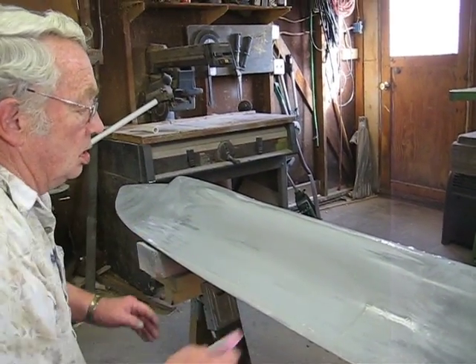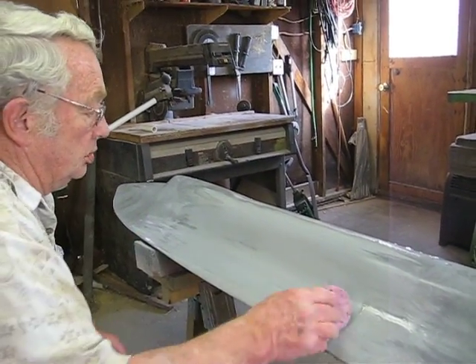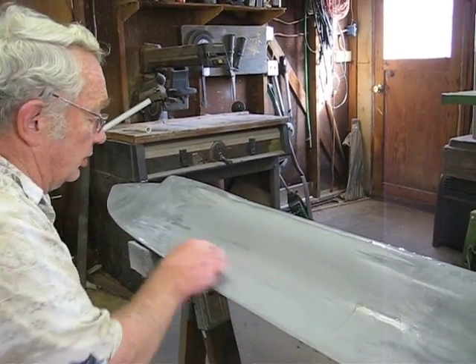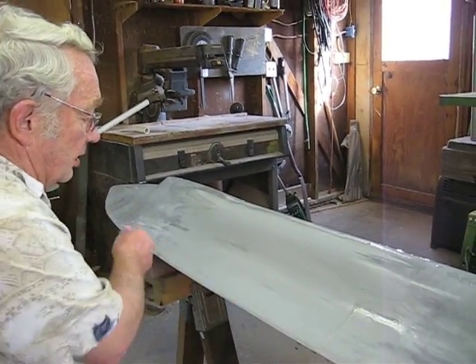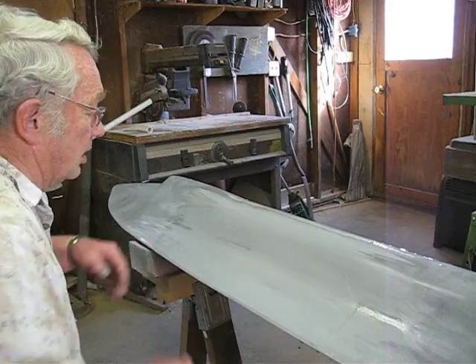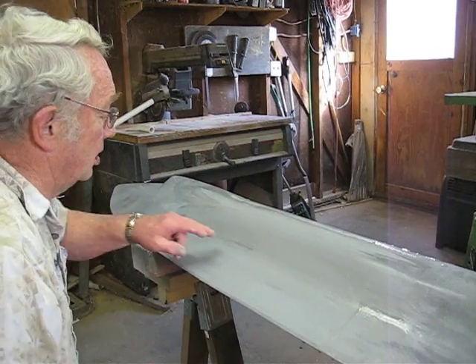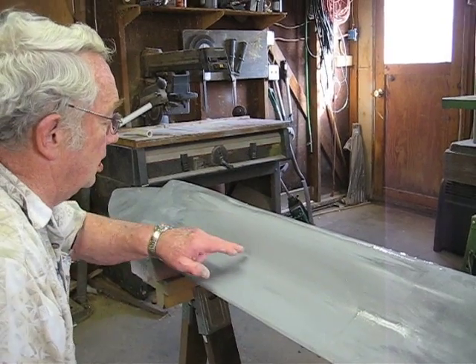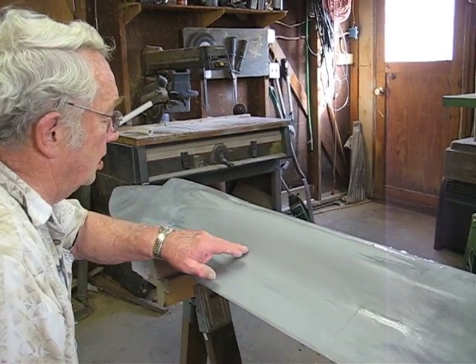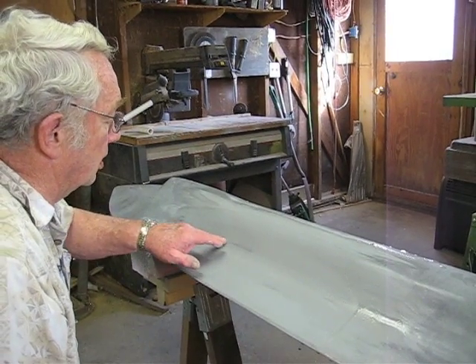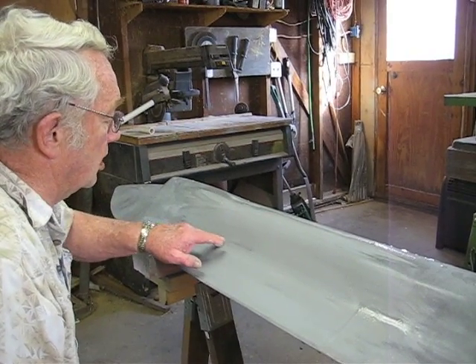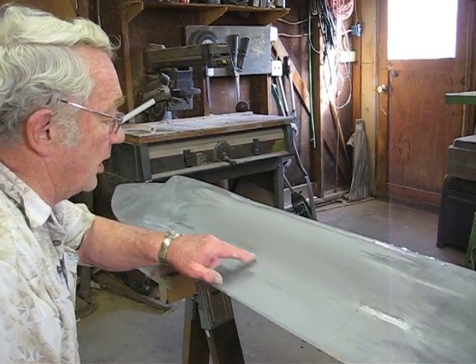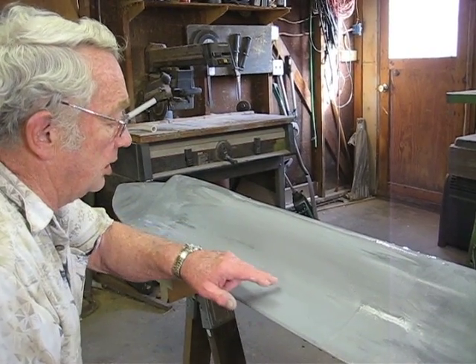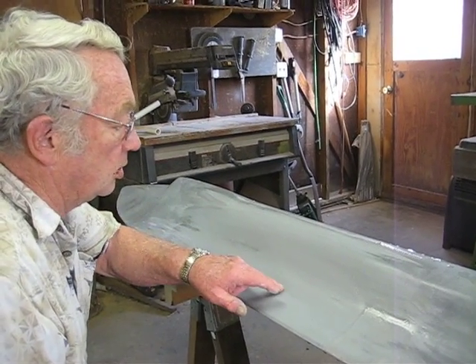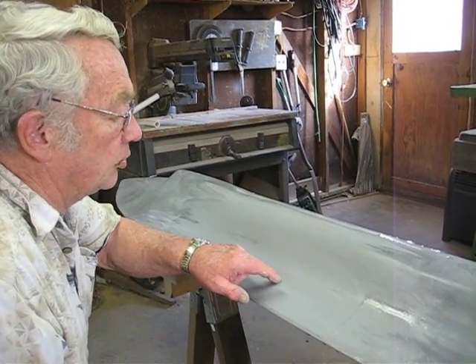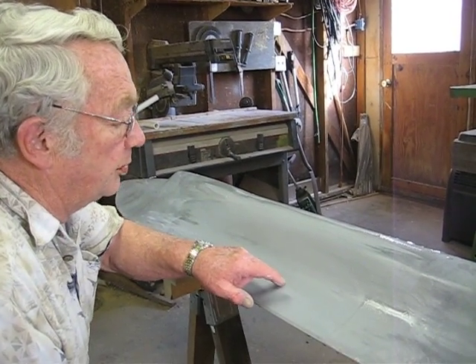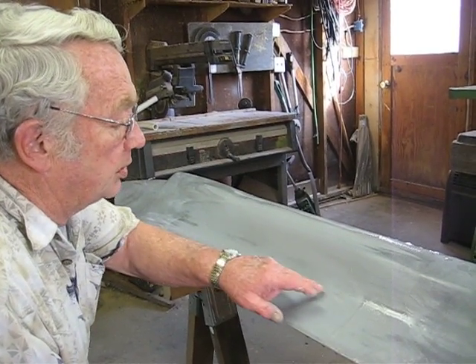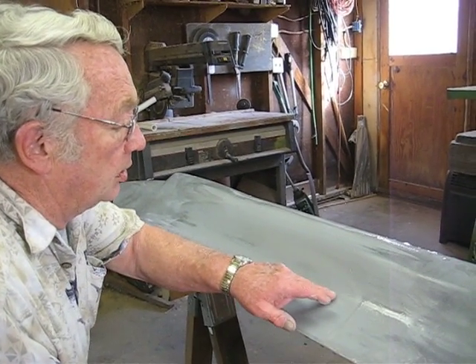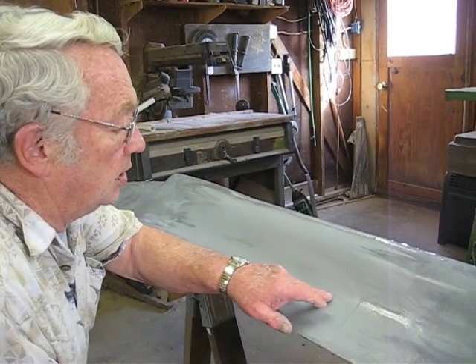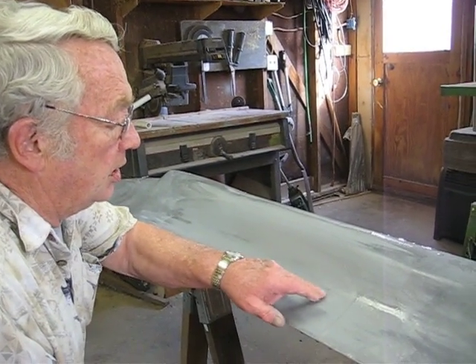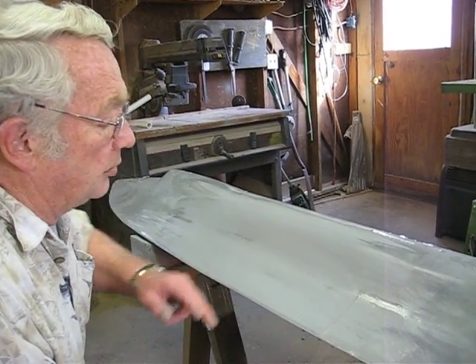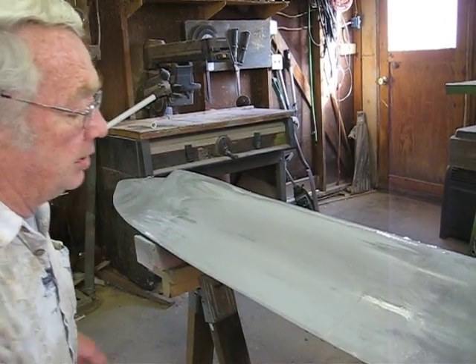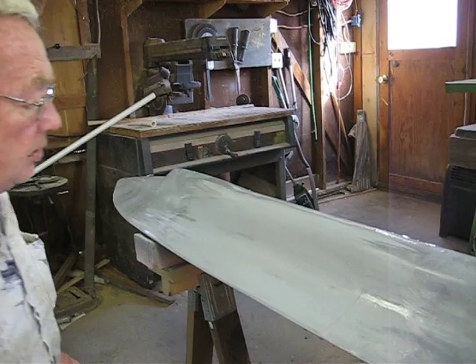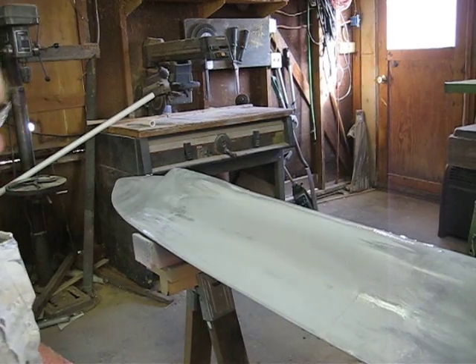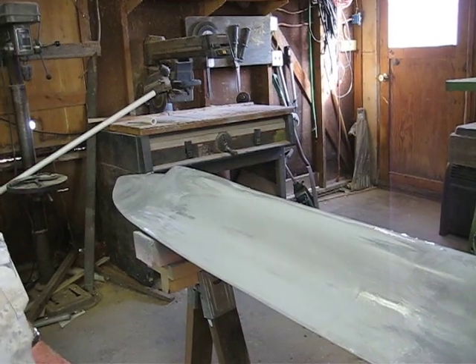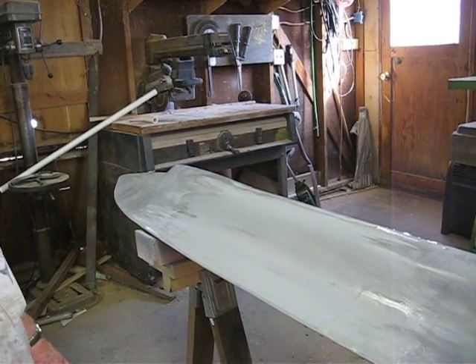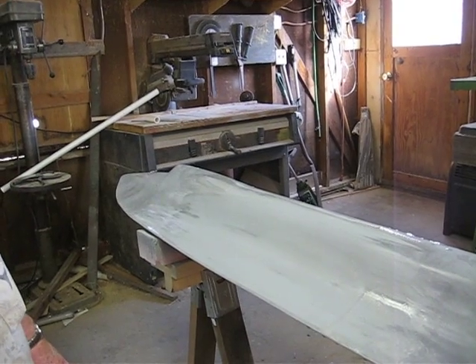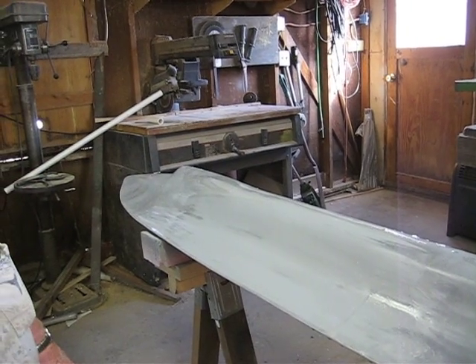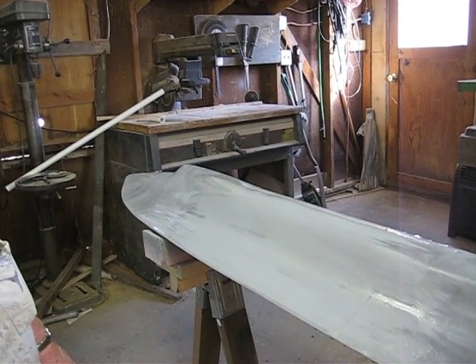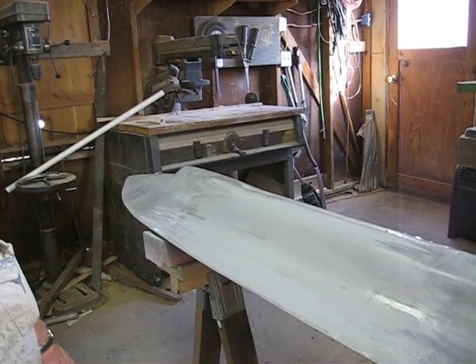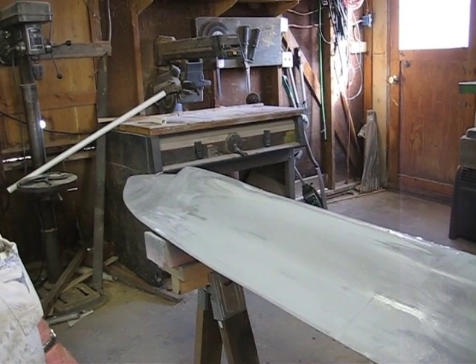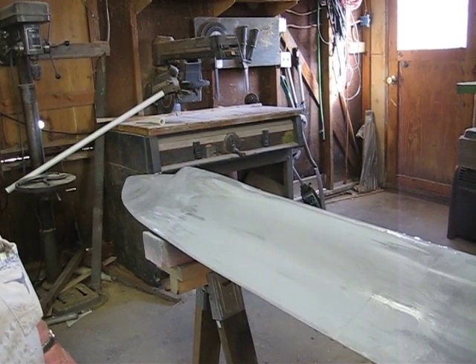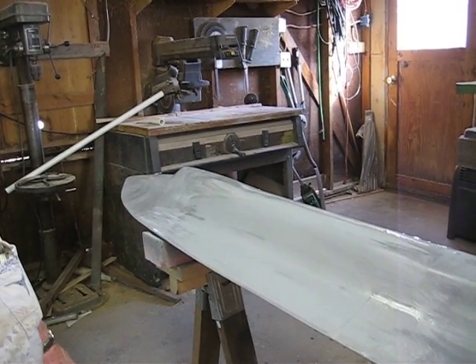As you can see, I've got a little low spot here, a little low spot there, and one right here. The dark spots are the low spots.